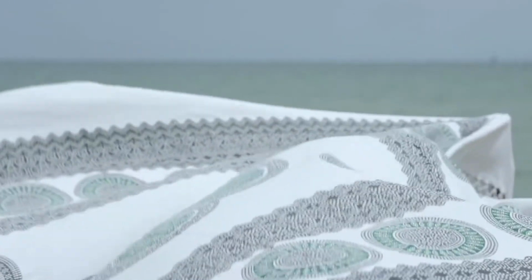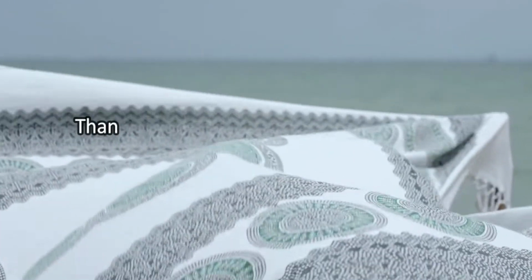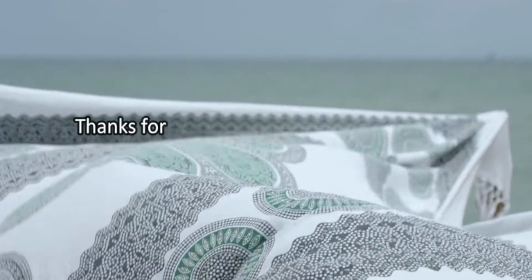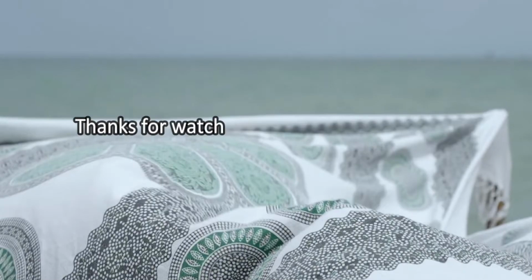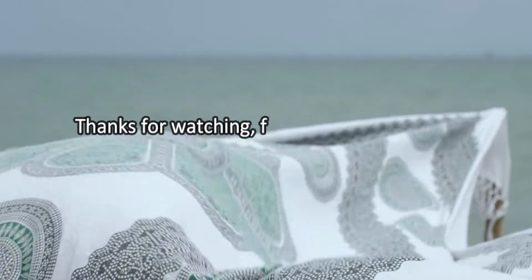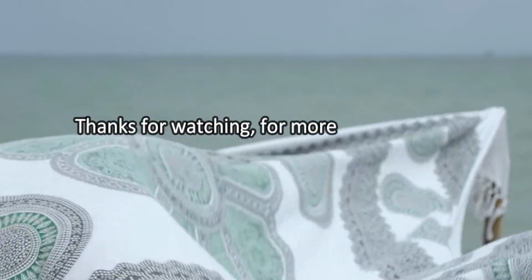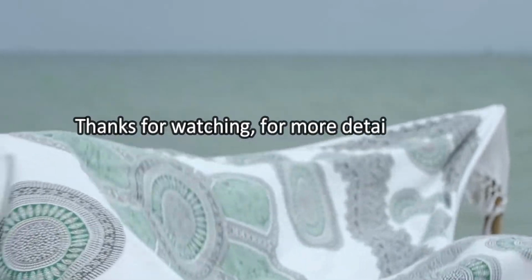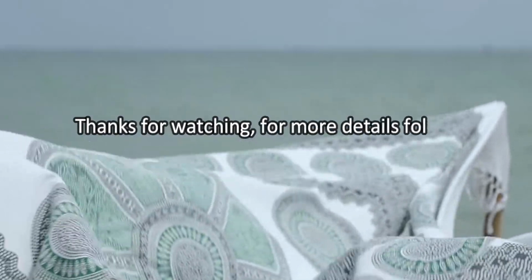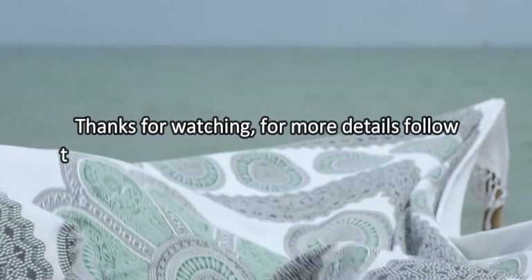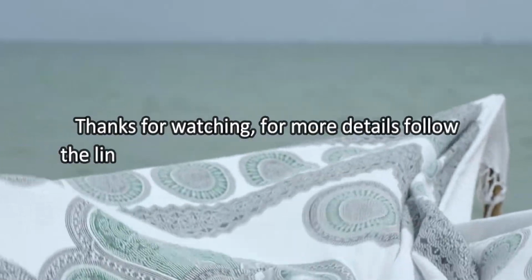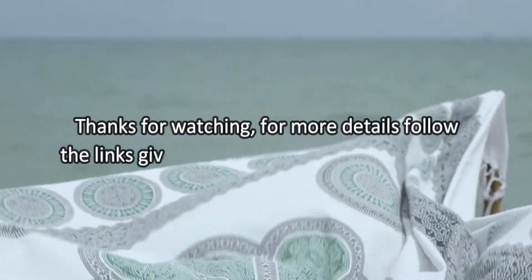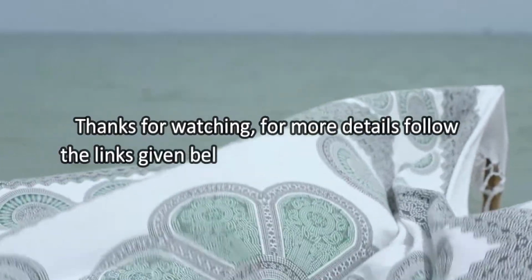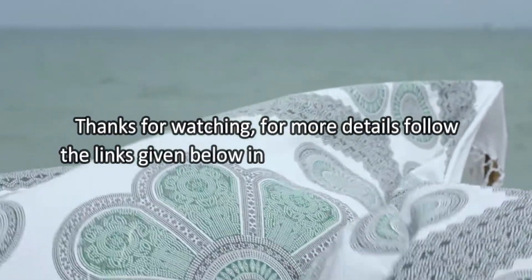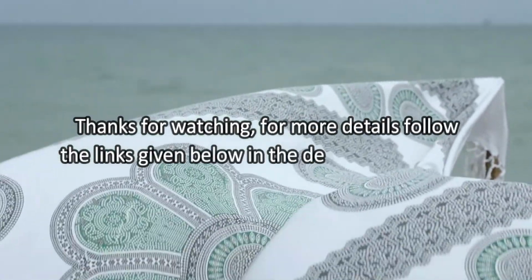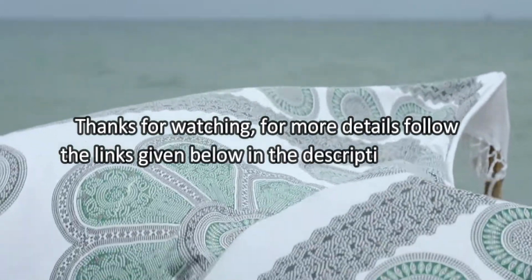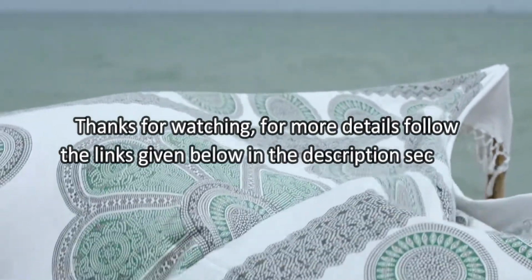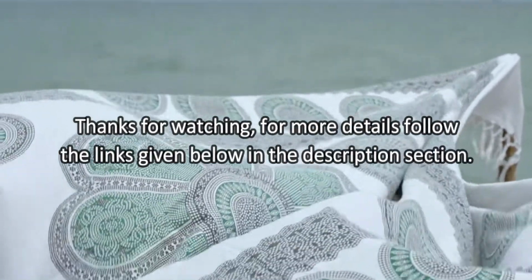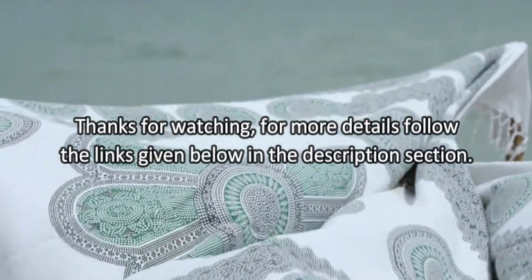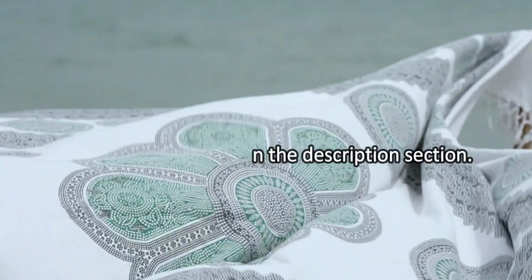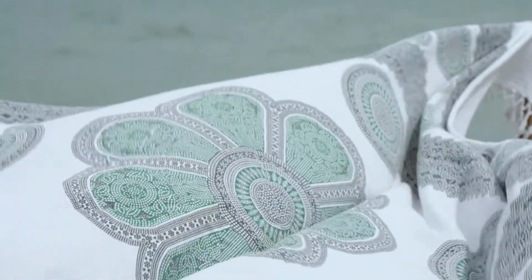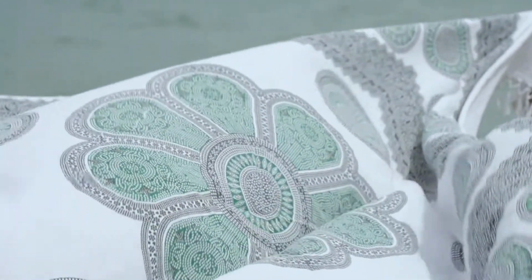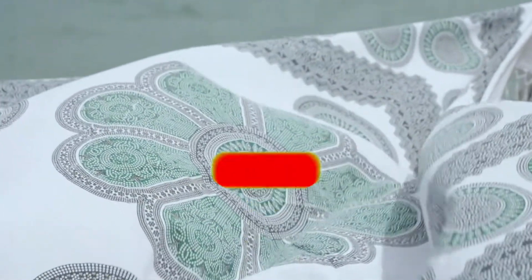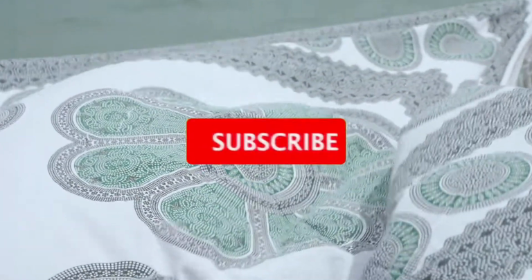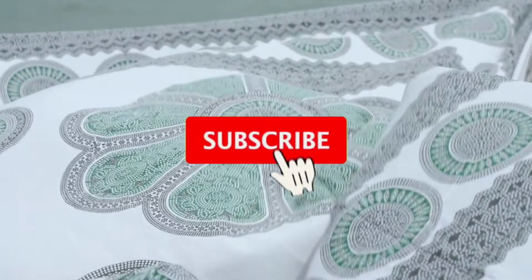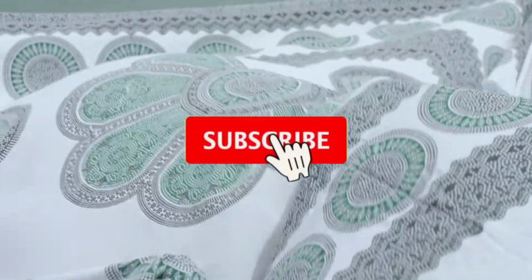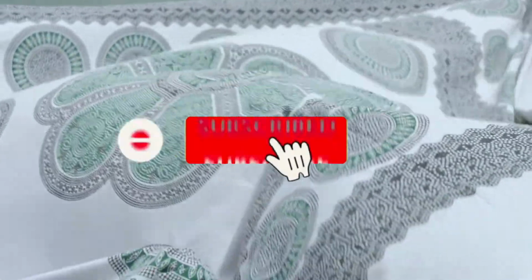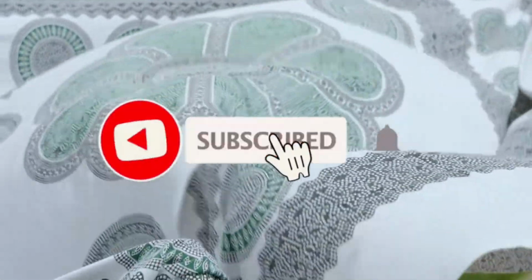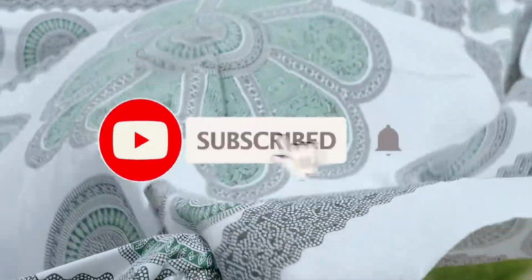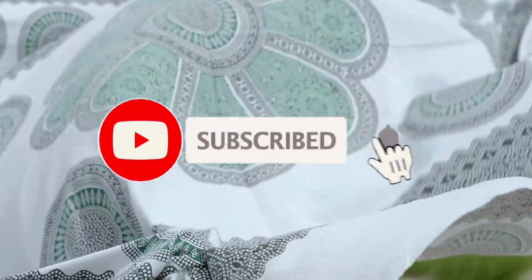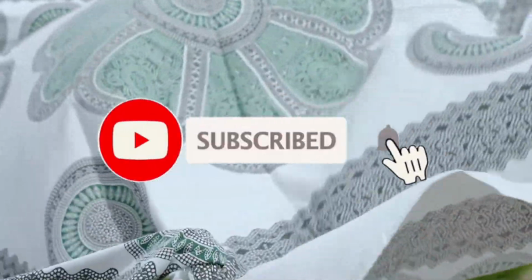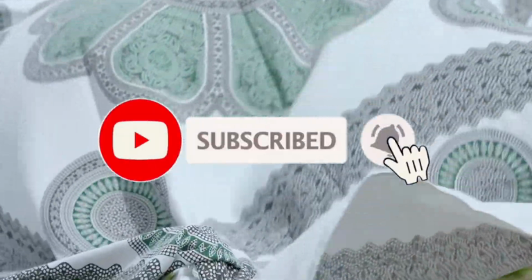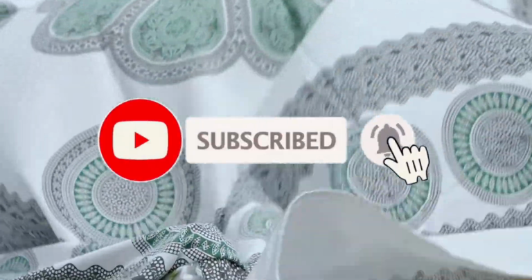Thanks for watching. For more details, follow the links given below in the description section. If you are new here, please subscribe to our channel and hit the bell icon. Bye!